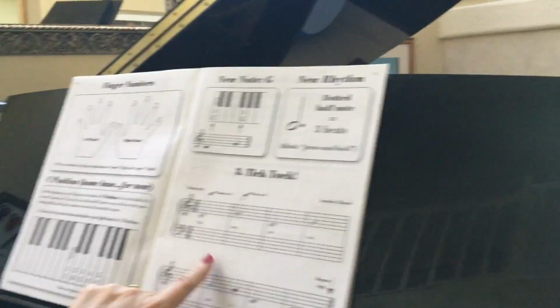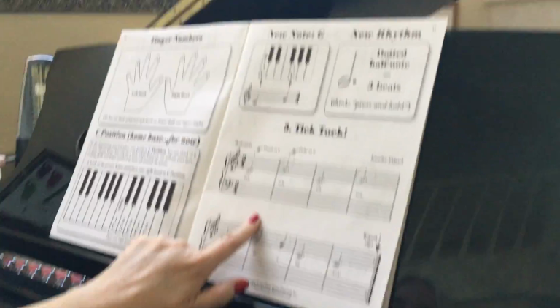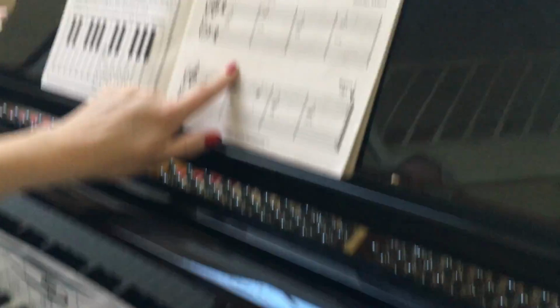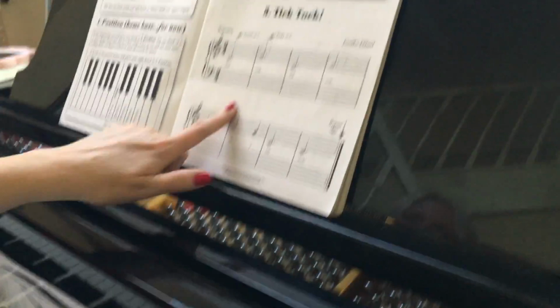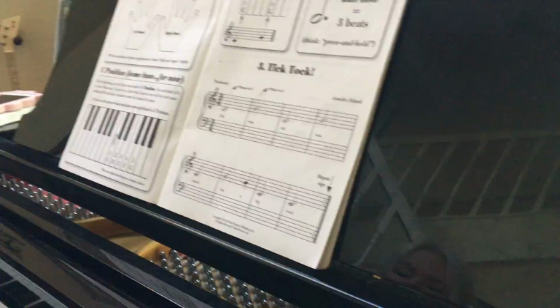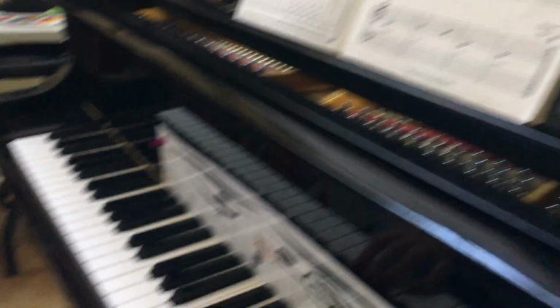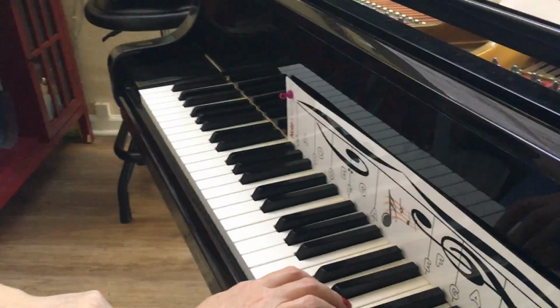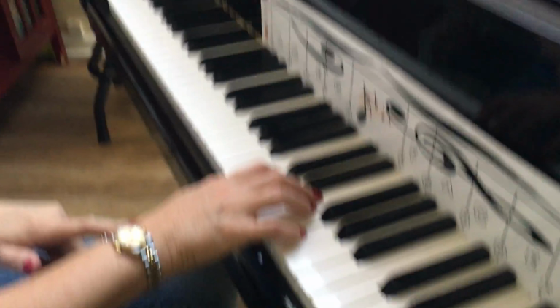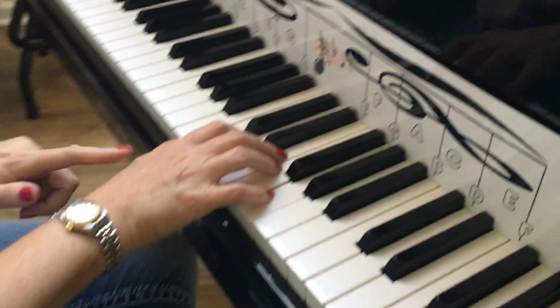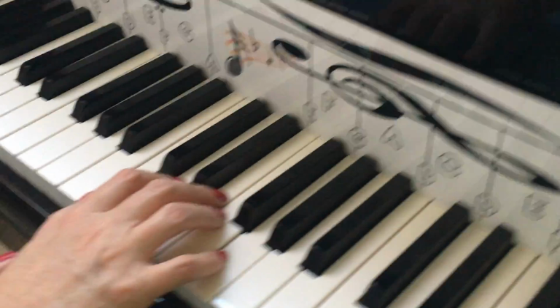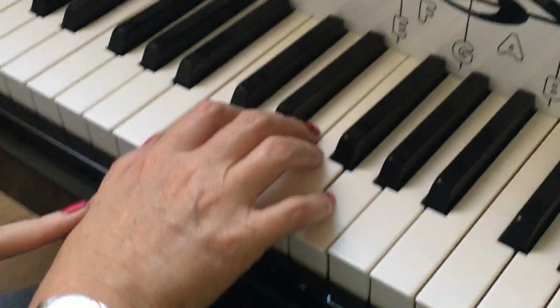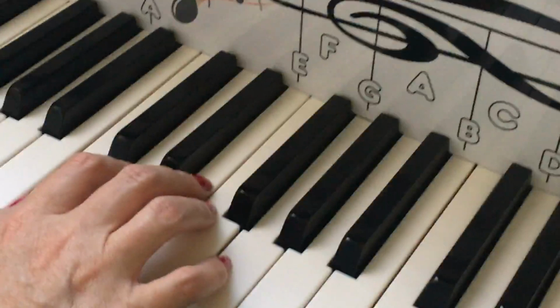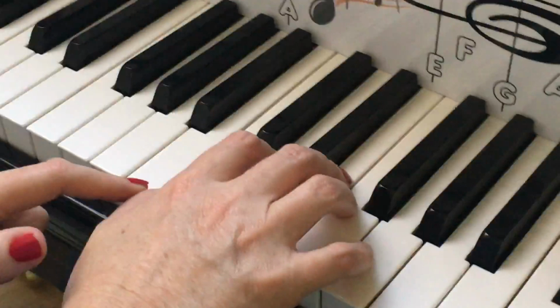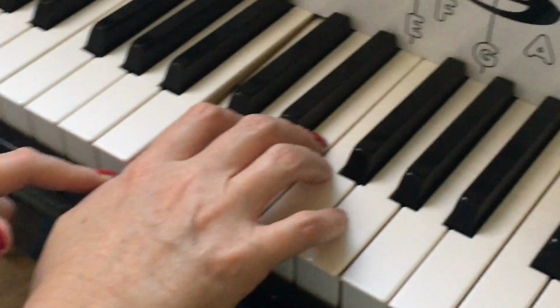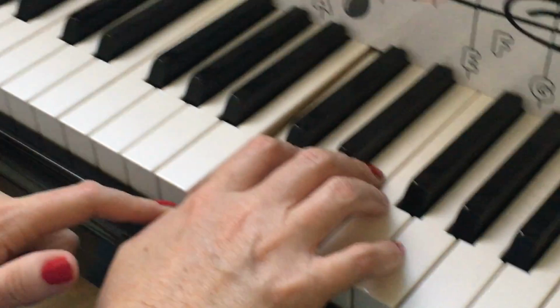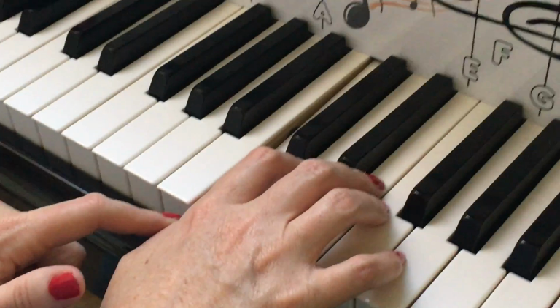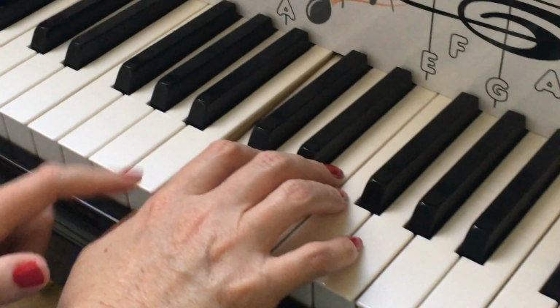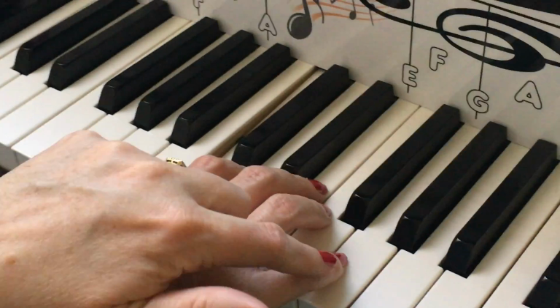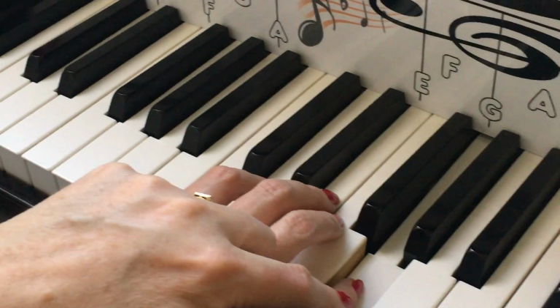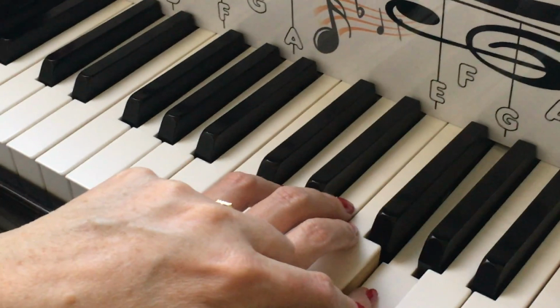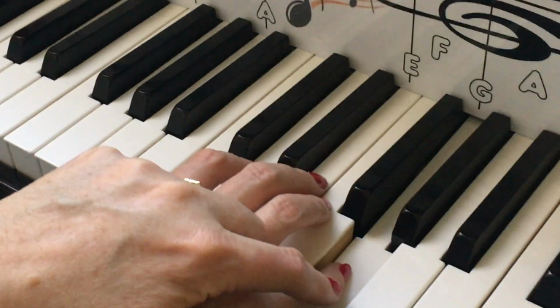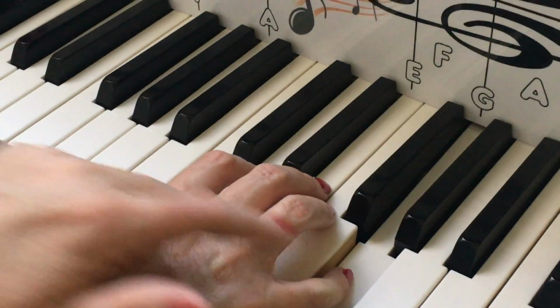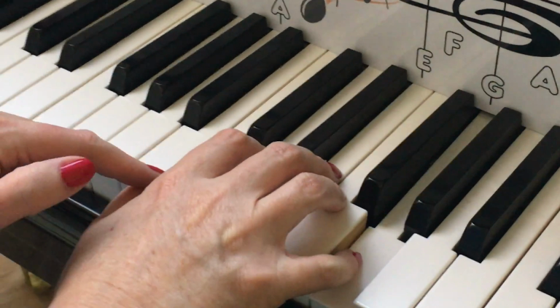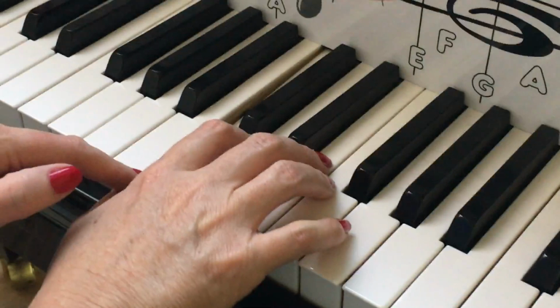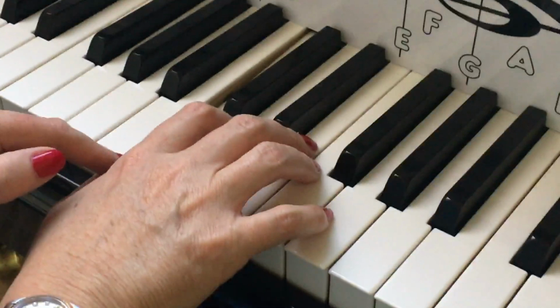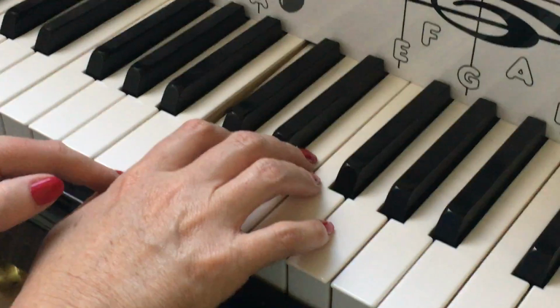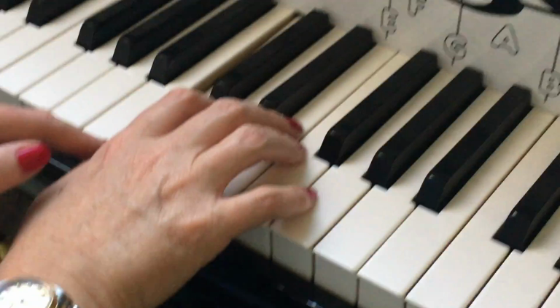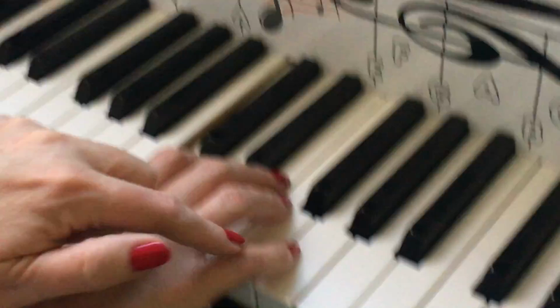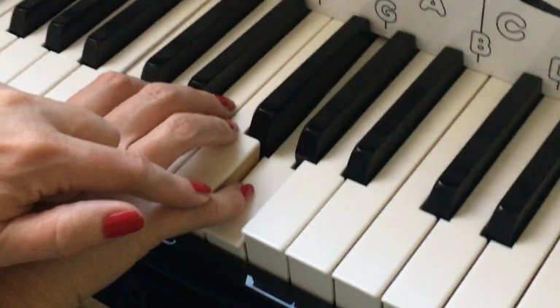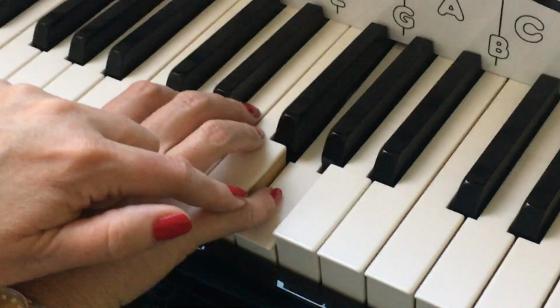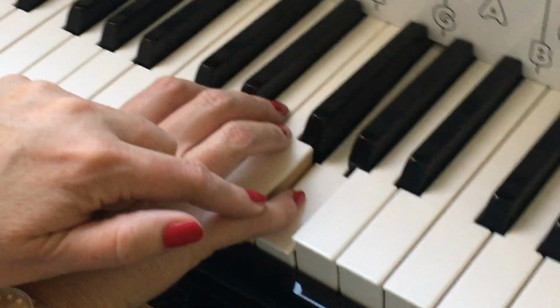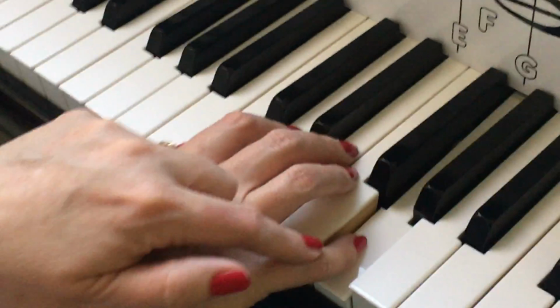Now let's play this song. My cameraman Christopher is going to focus on my hands. C — two, three. G — two, three. One, two, three. One, two, three.